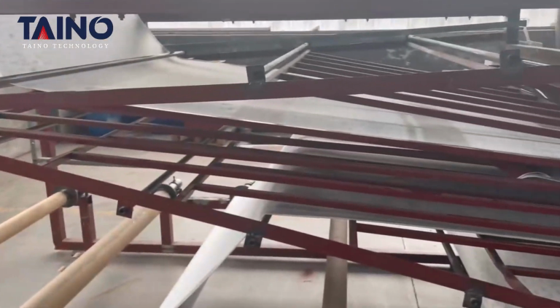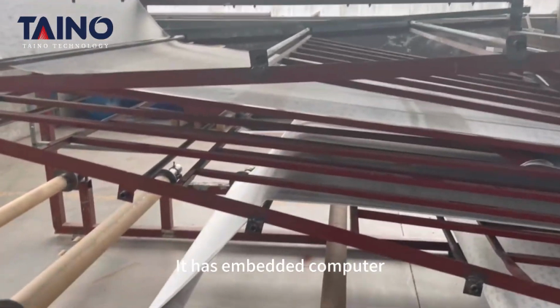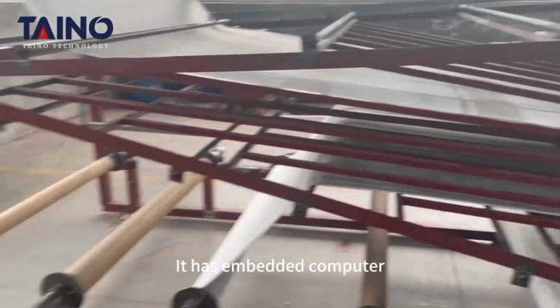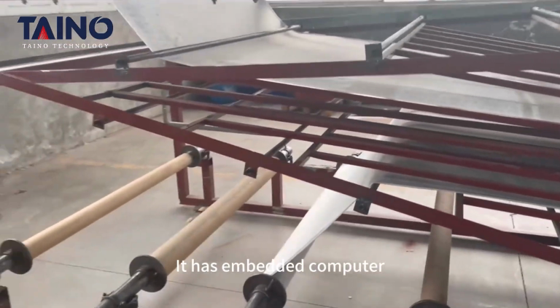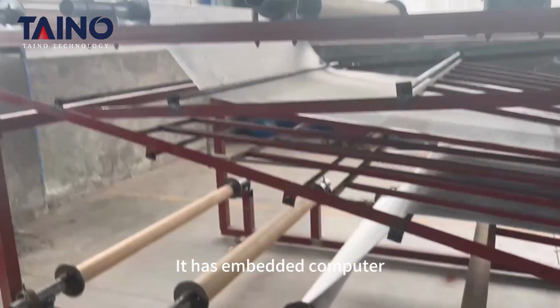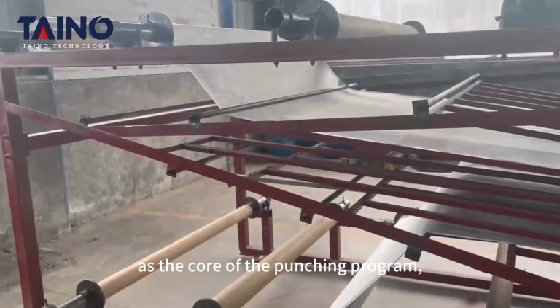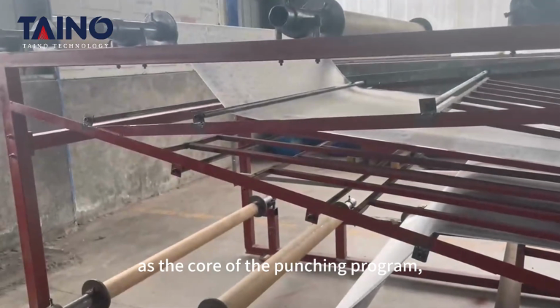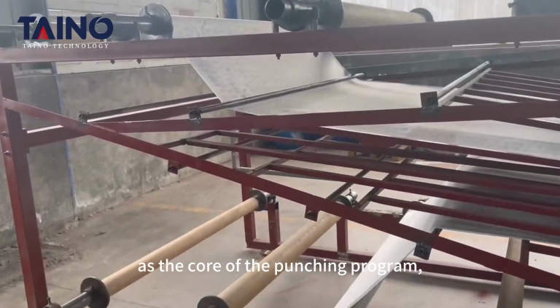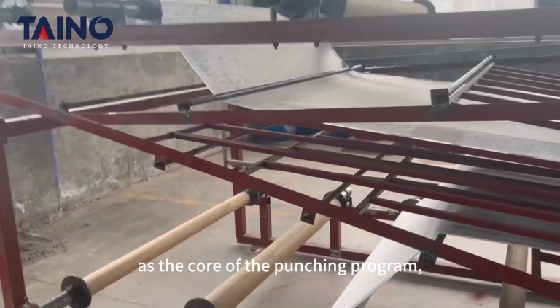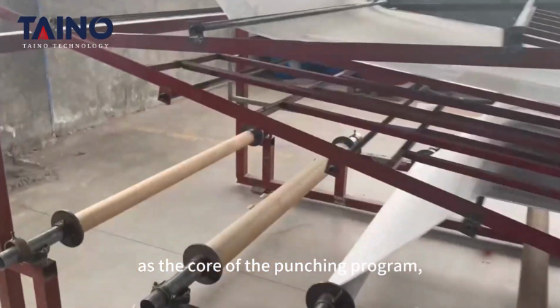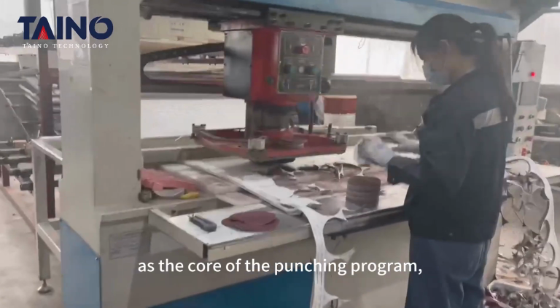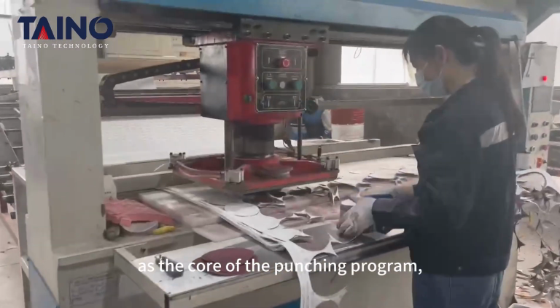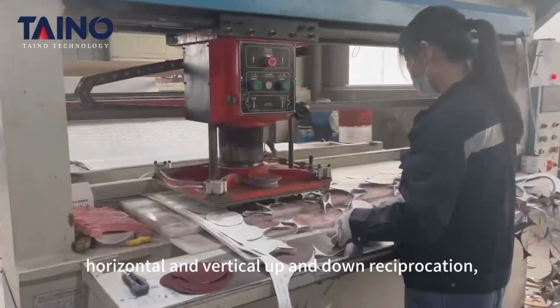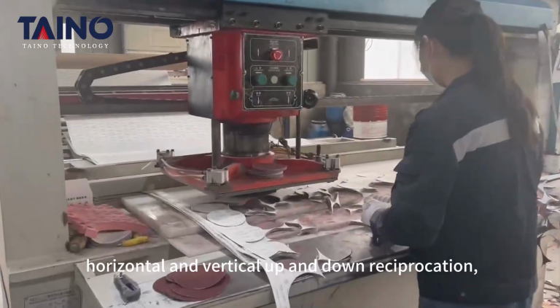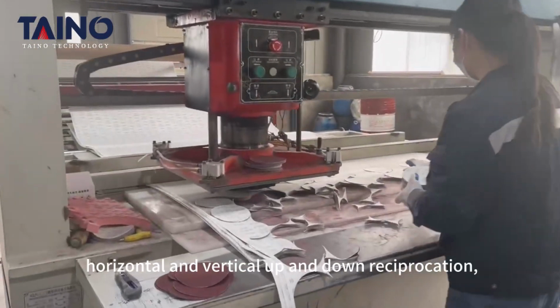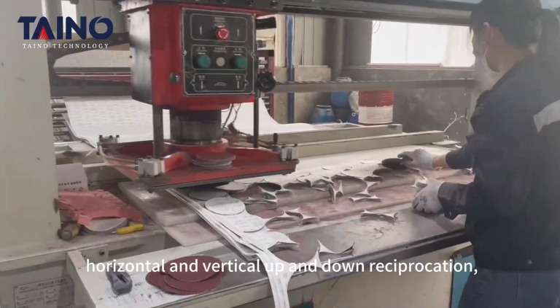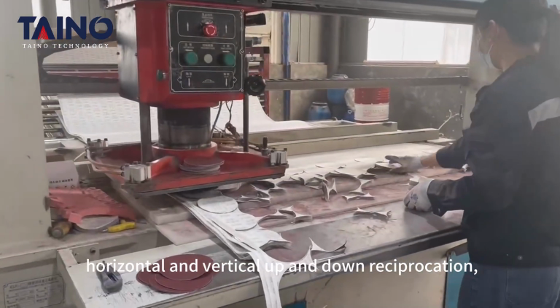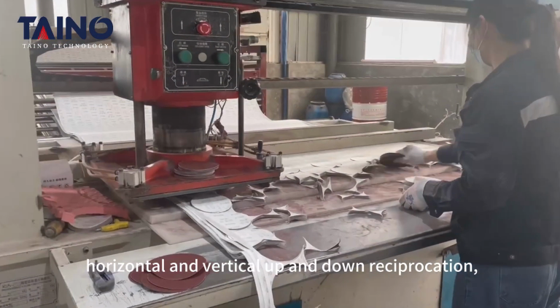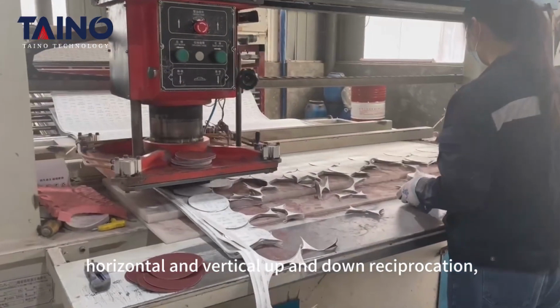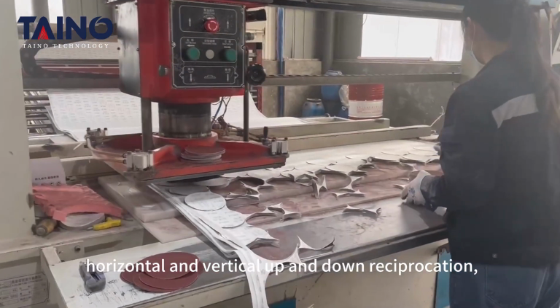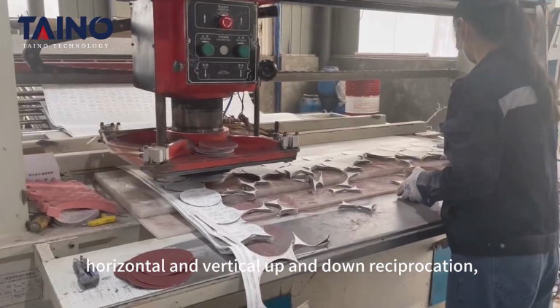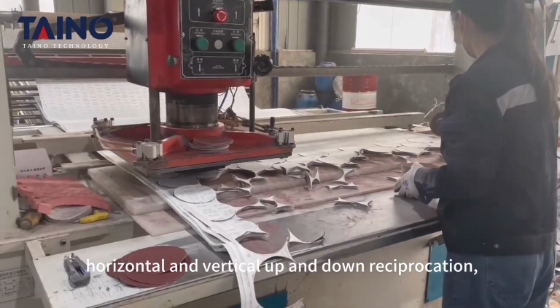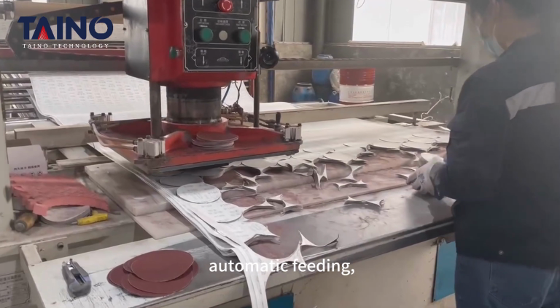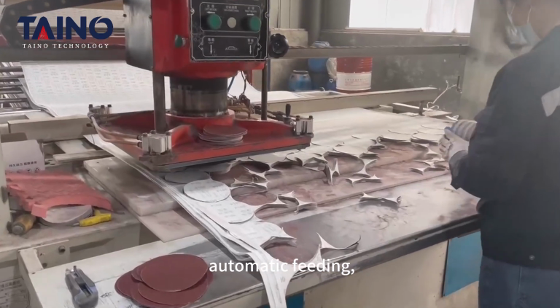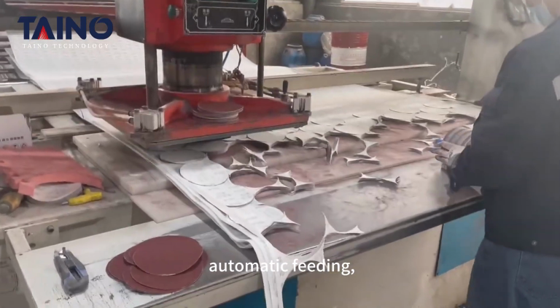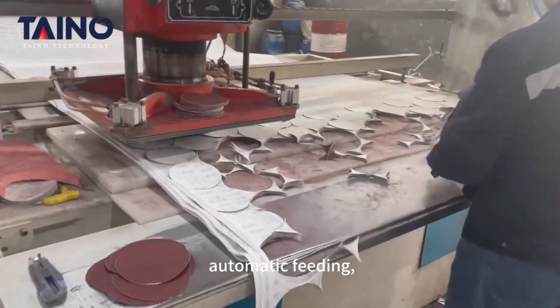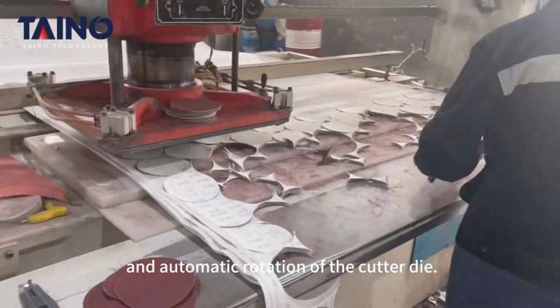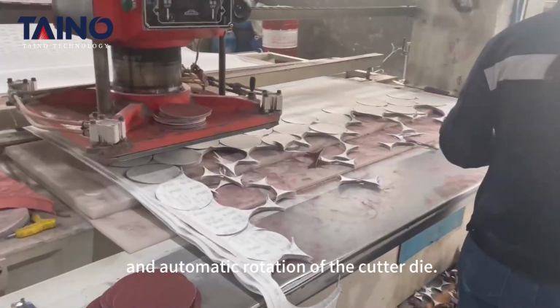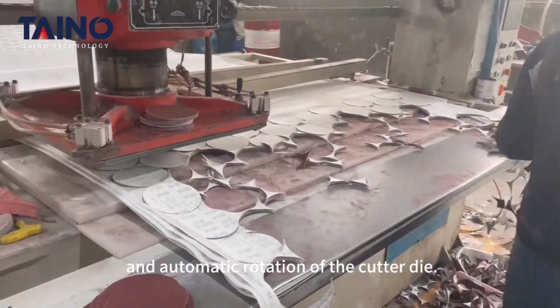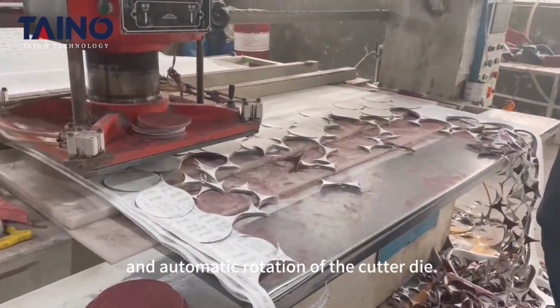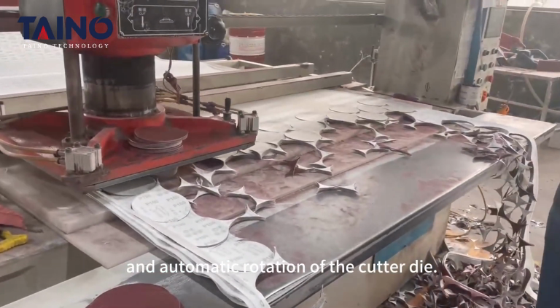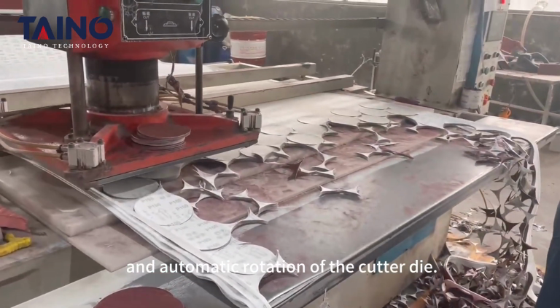It has an embedded computer as the core of the punching program, with horizontal and vertical up-and-down reciprocation, automatic feeding, and automatic rotation of the cutter die.